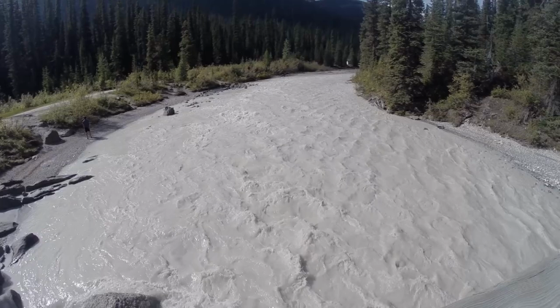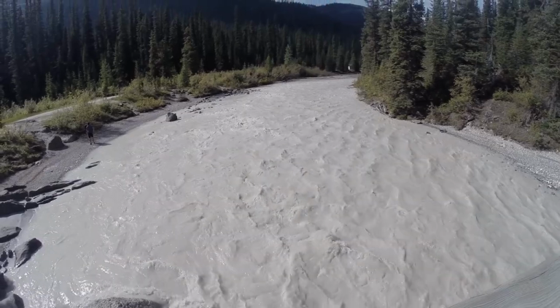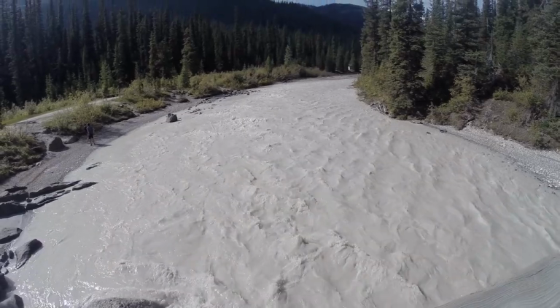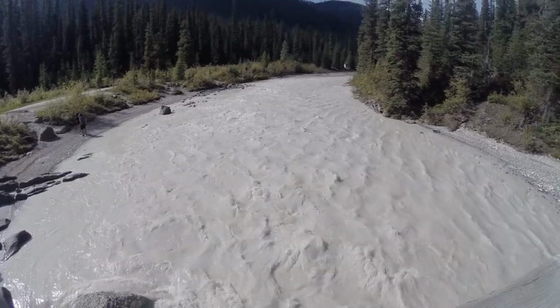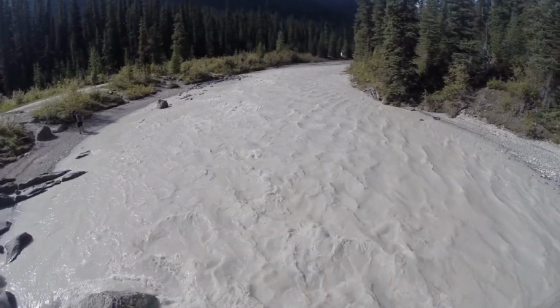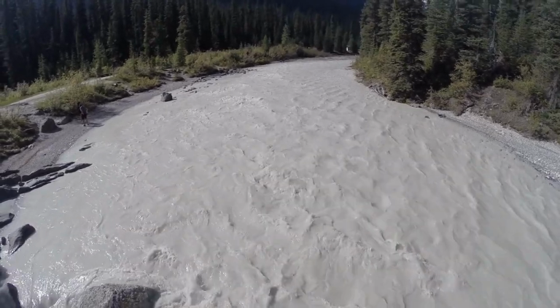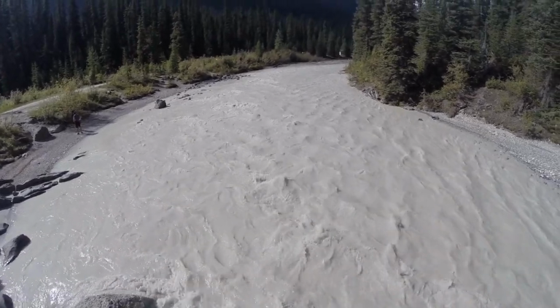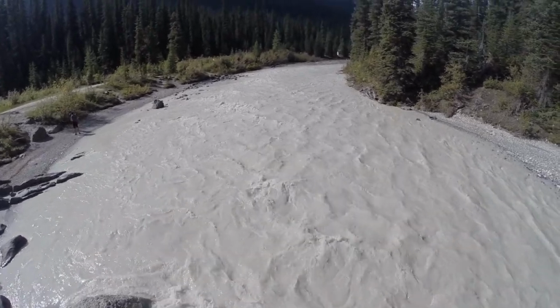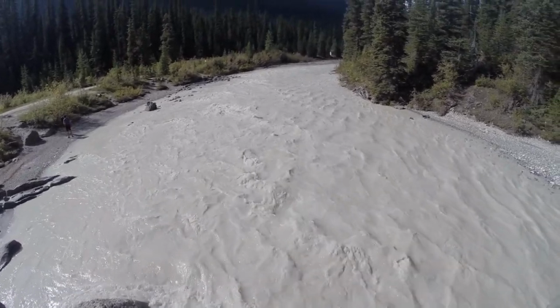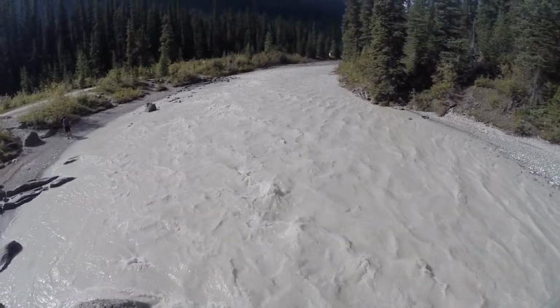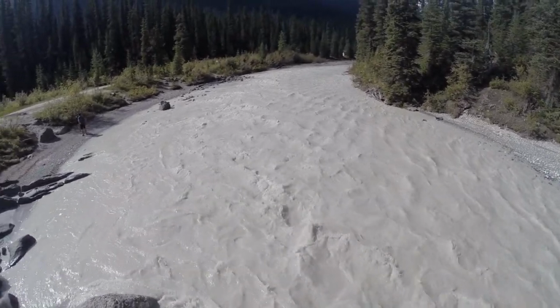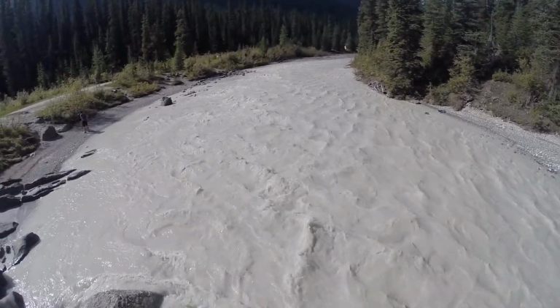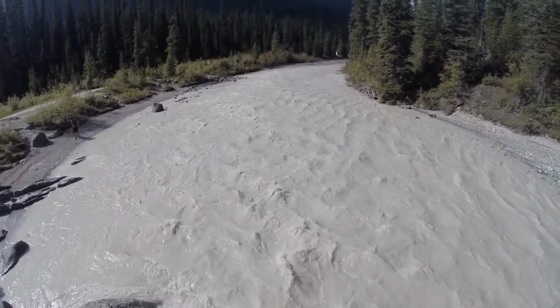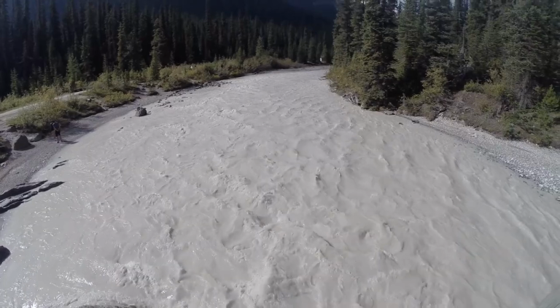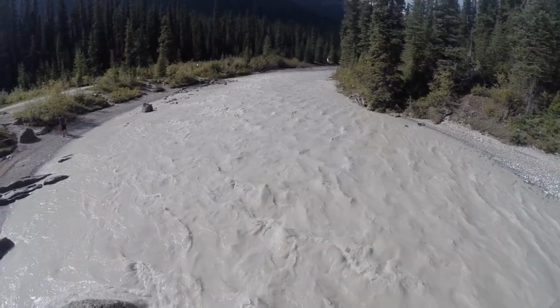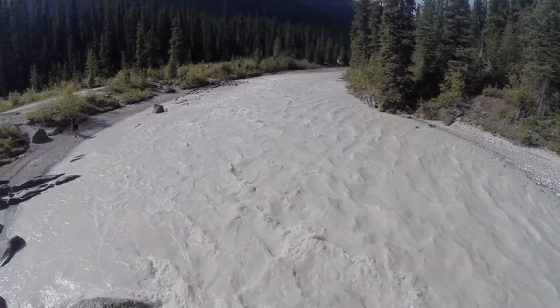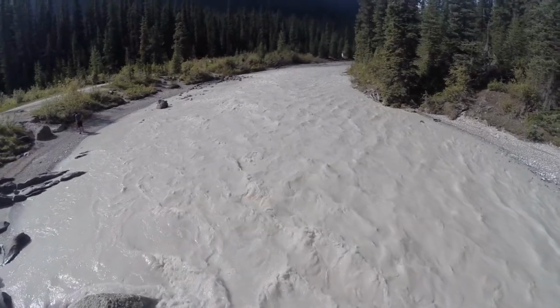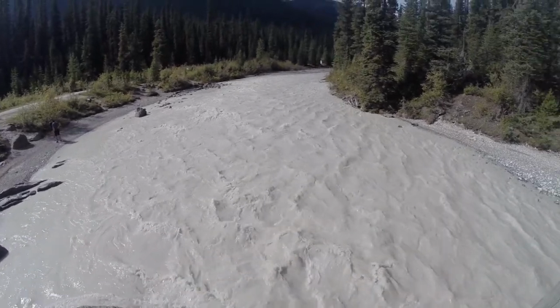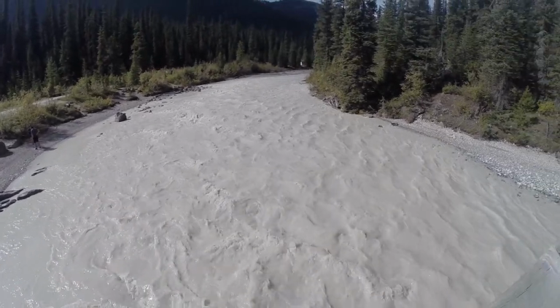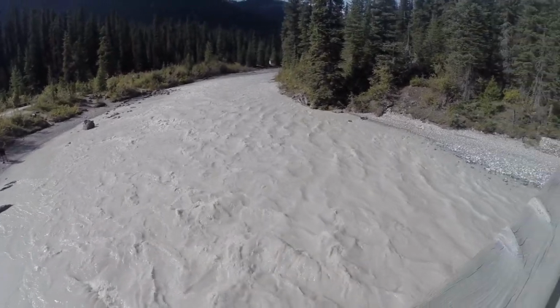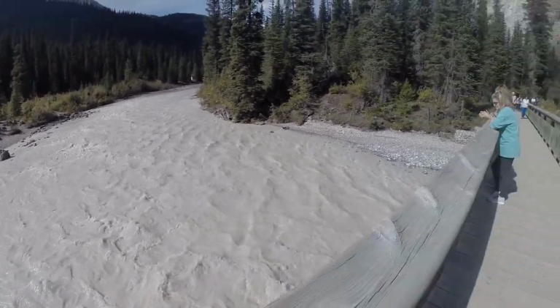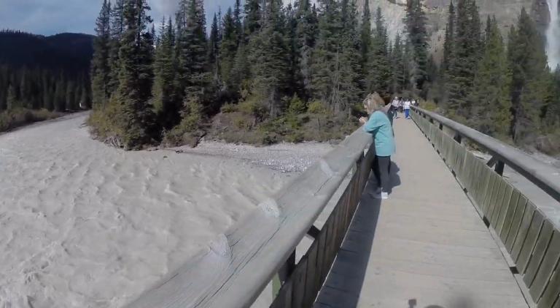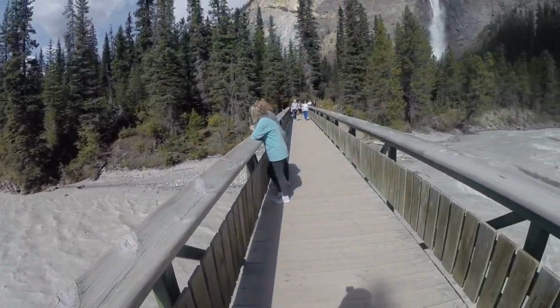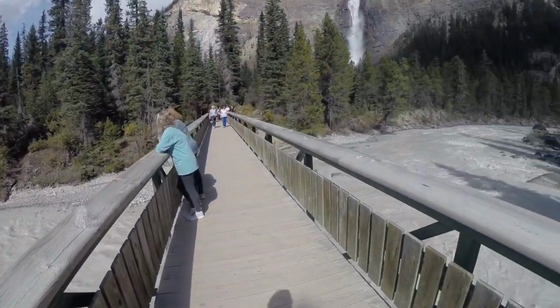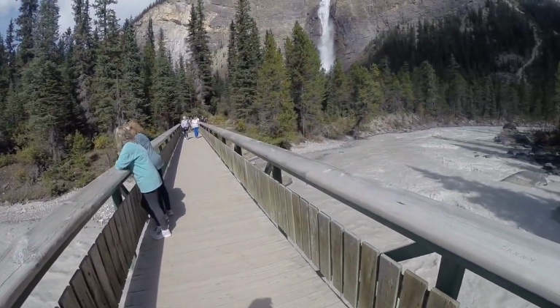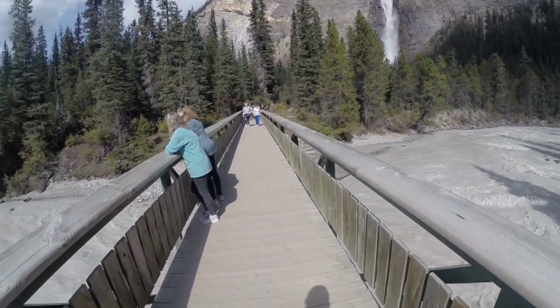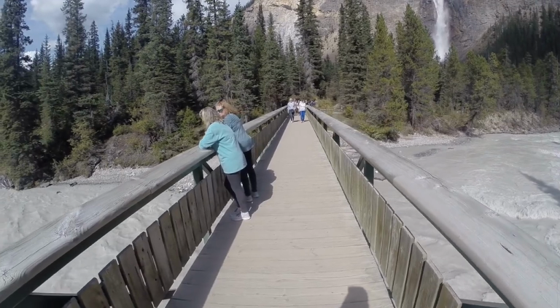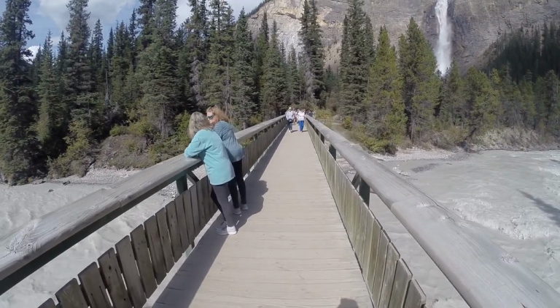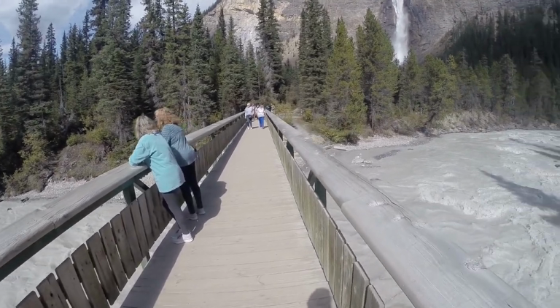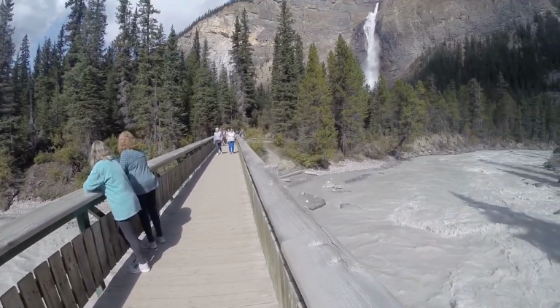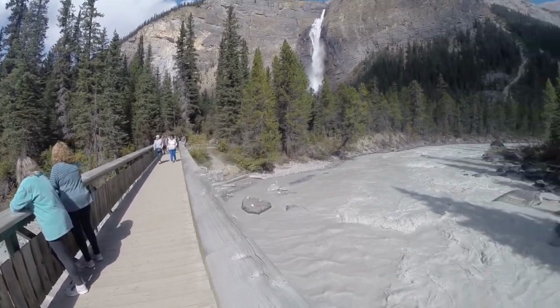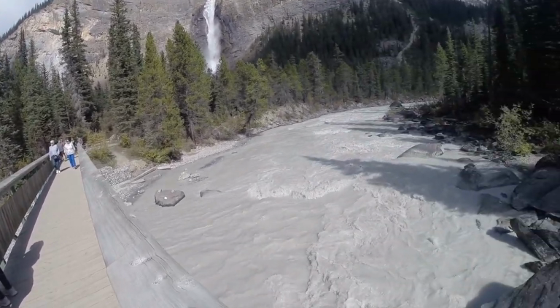Look at that — full of limestone and glacier sediment, that's why it looks so milky and dirty. There's a nice little suspension bridge to get over and head to the falls.